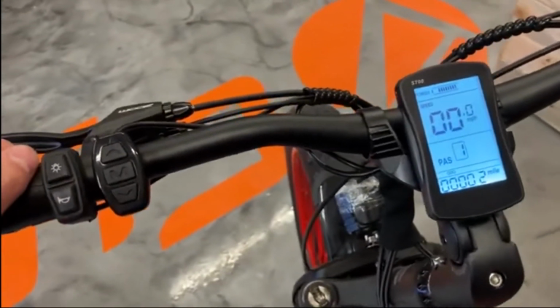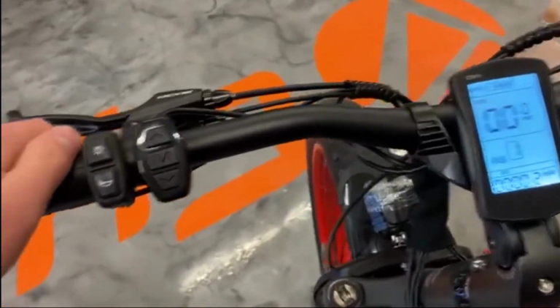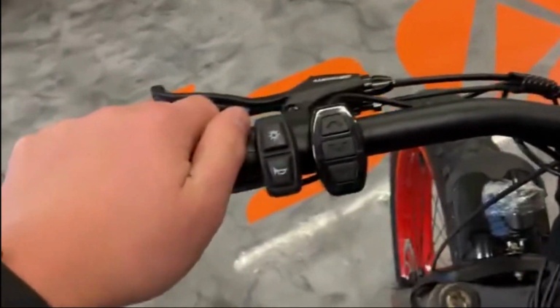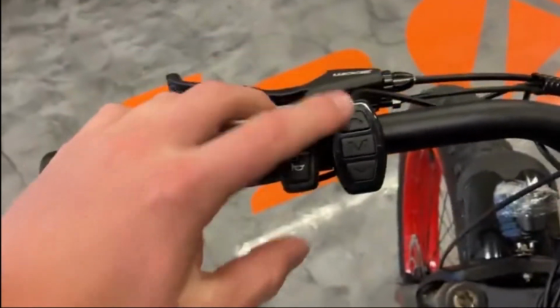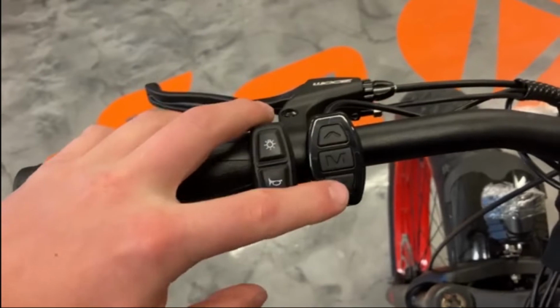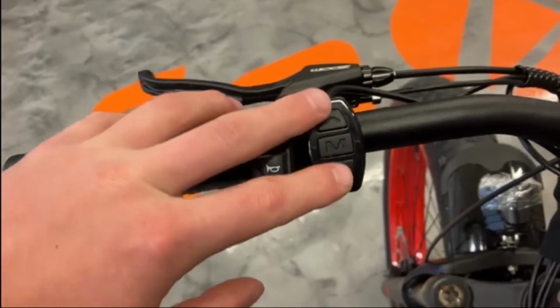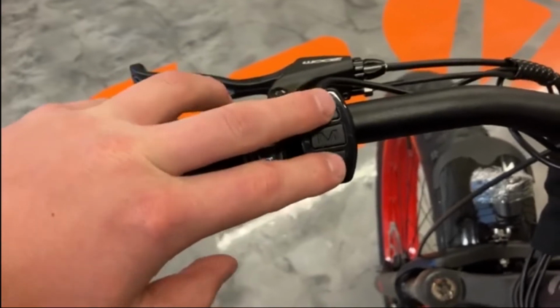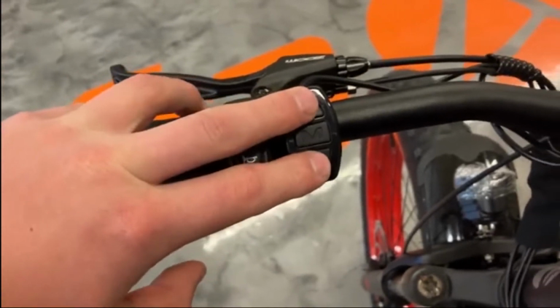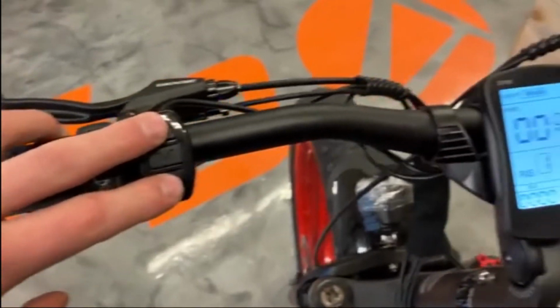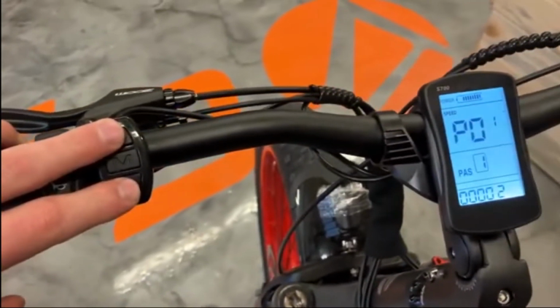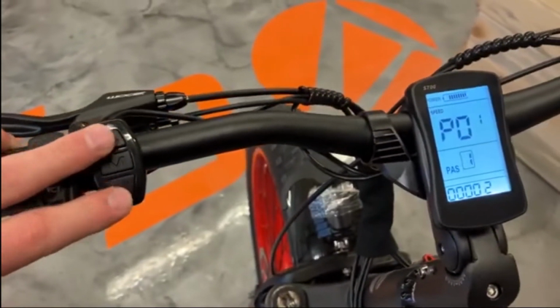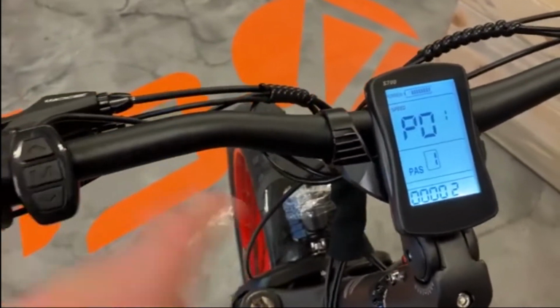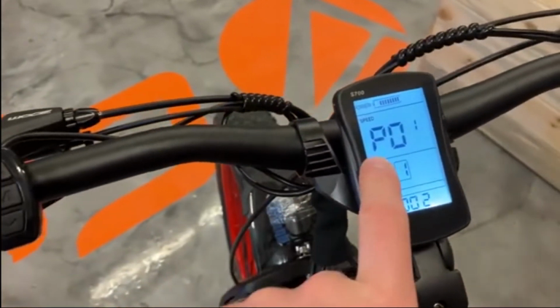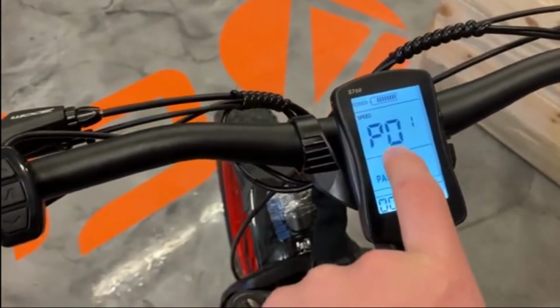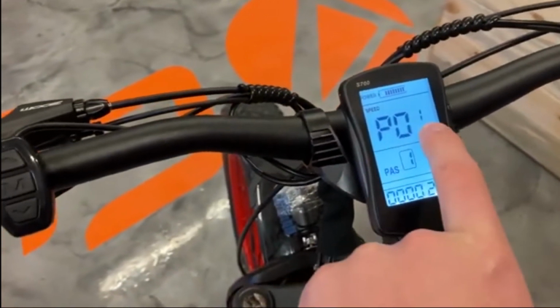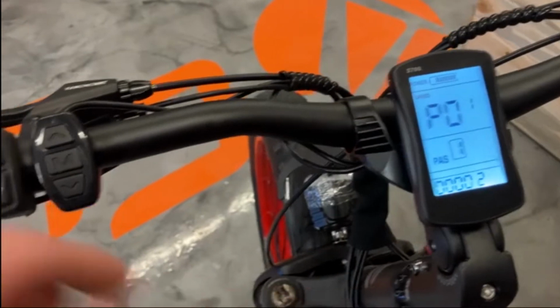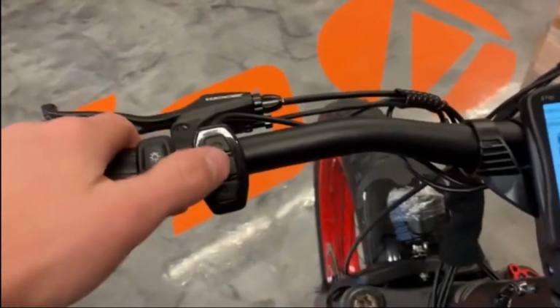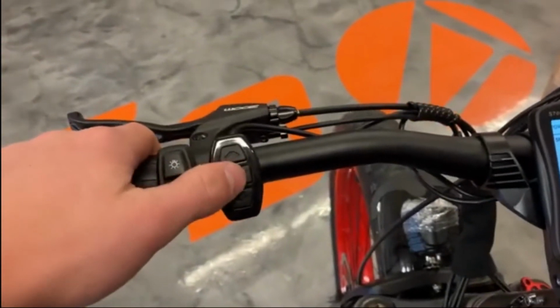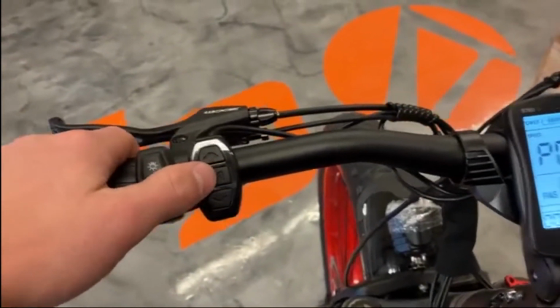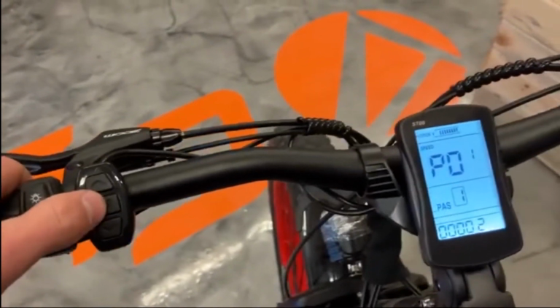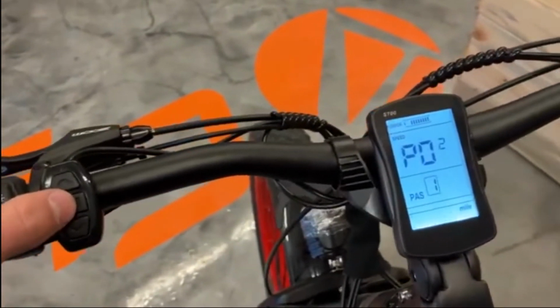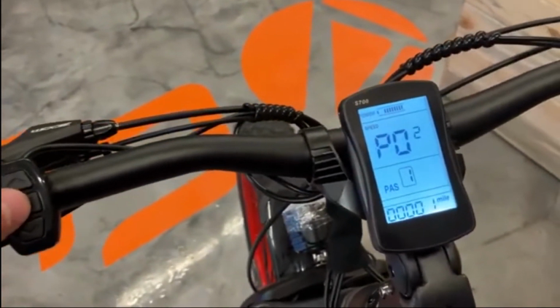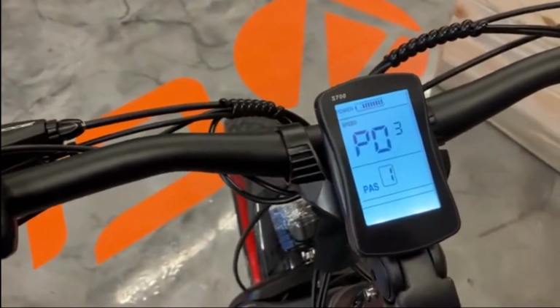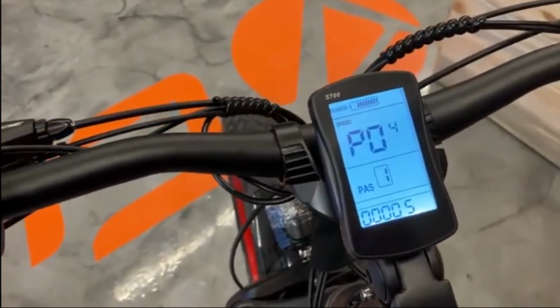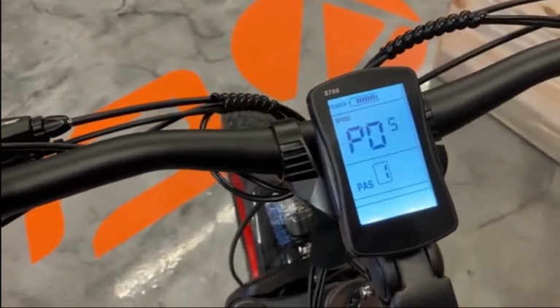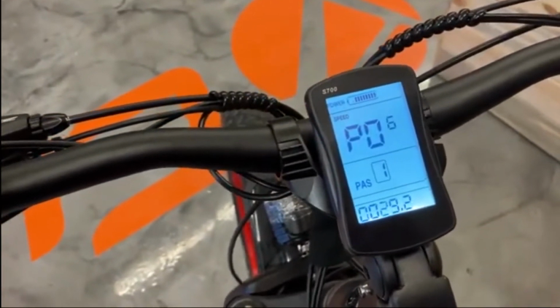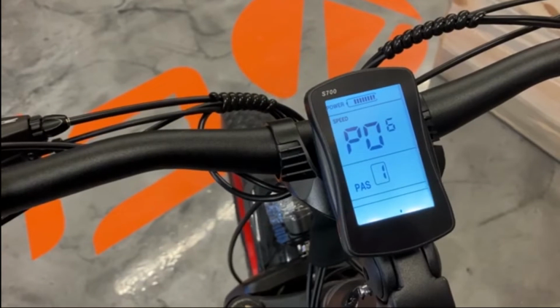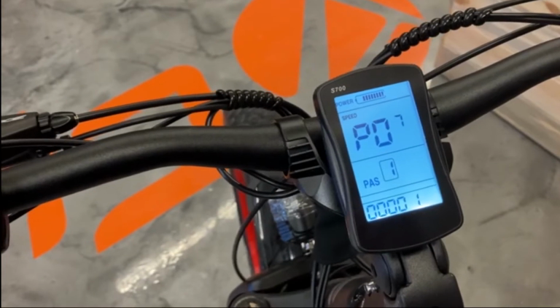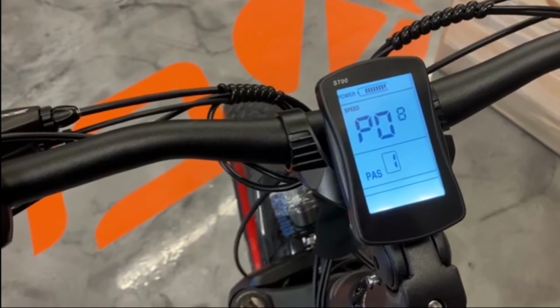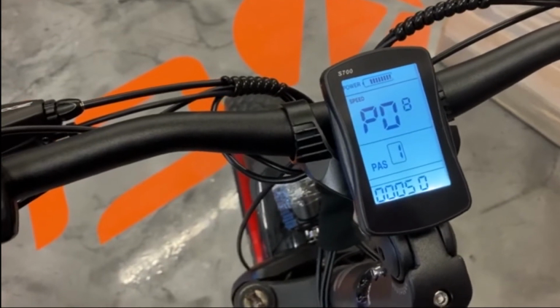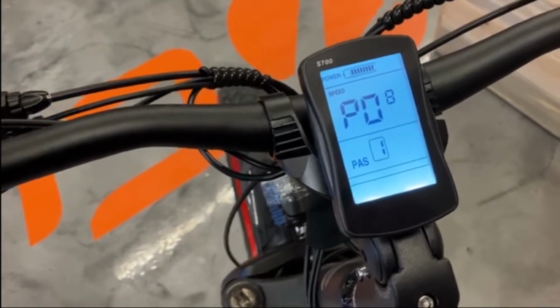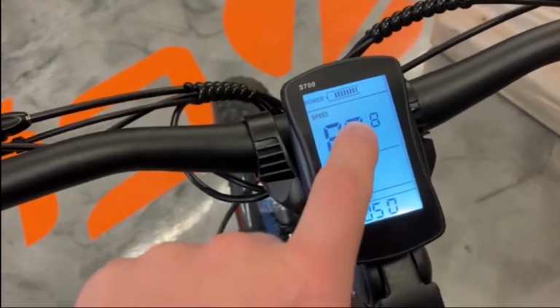What you're going to want to do is hit the up and down arrows at the same time for a couple seconds, and then that screen is going to change until you see p01. From there, hit the M button until you go to p08. Don't adjust any of these settings until you get to p08.